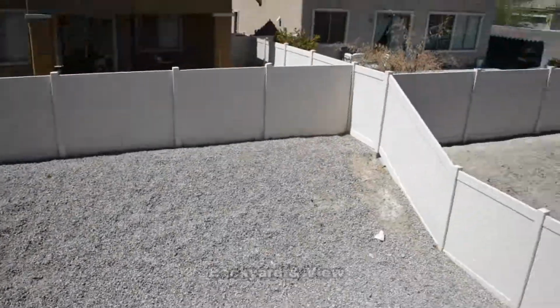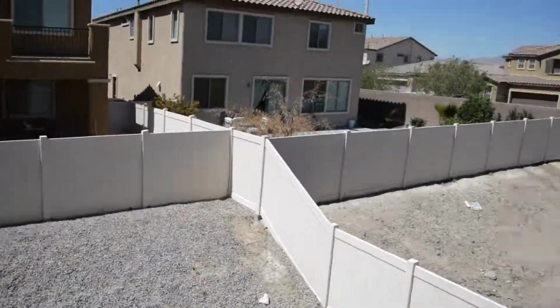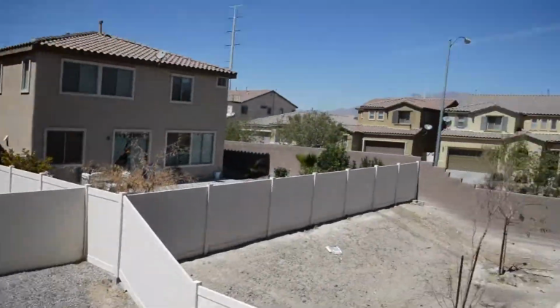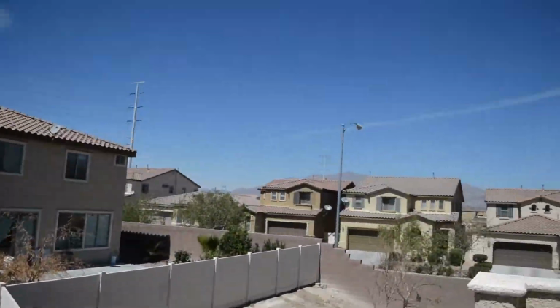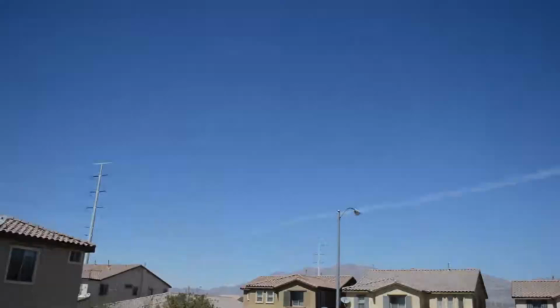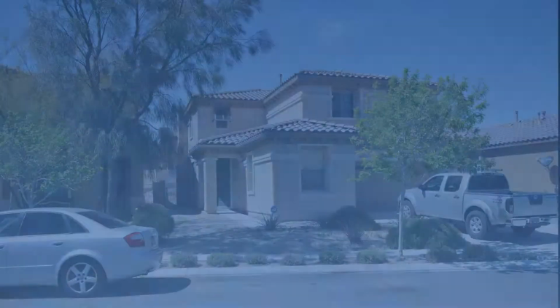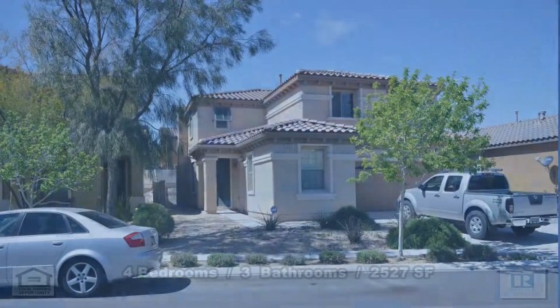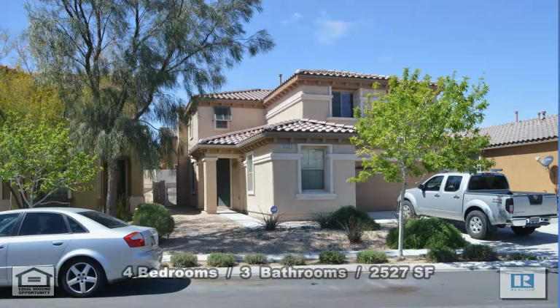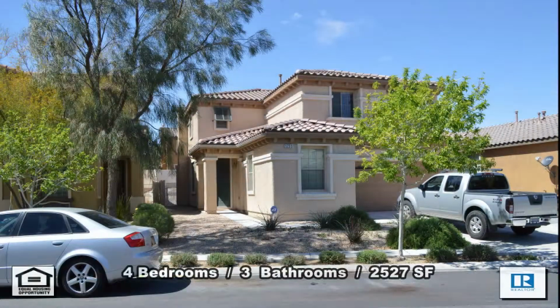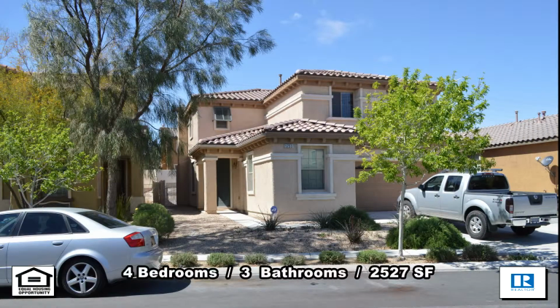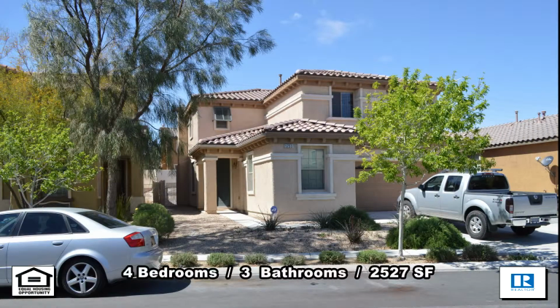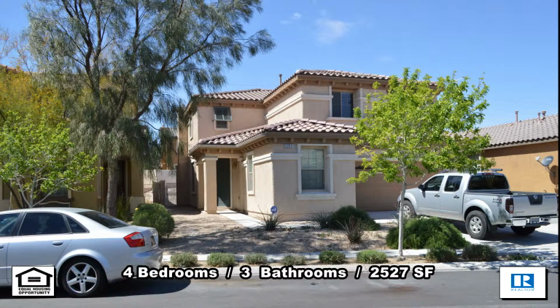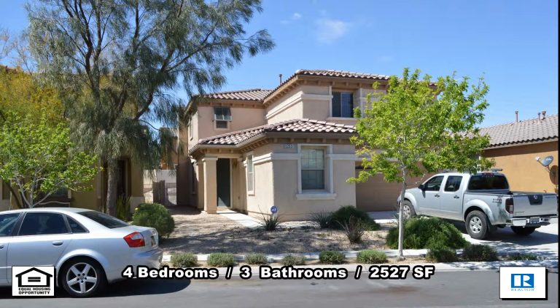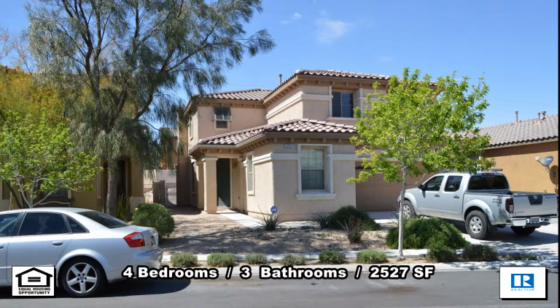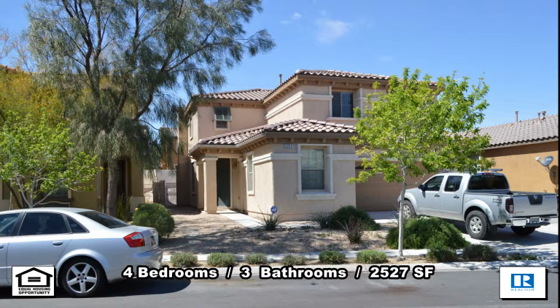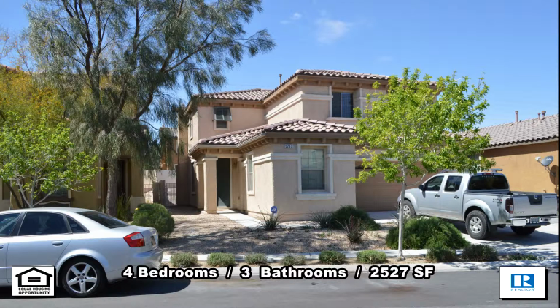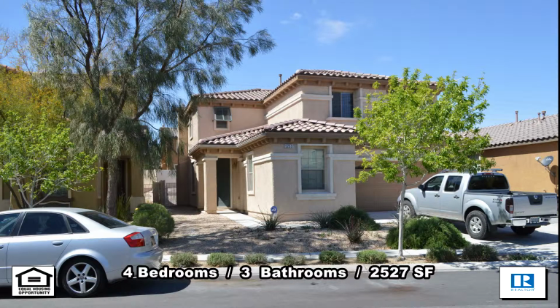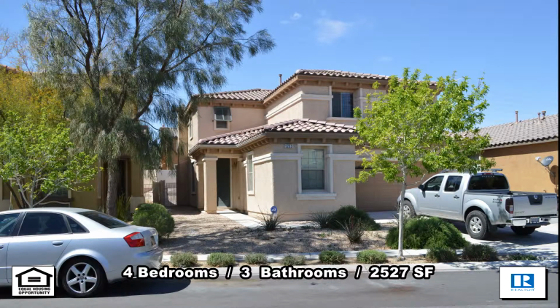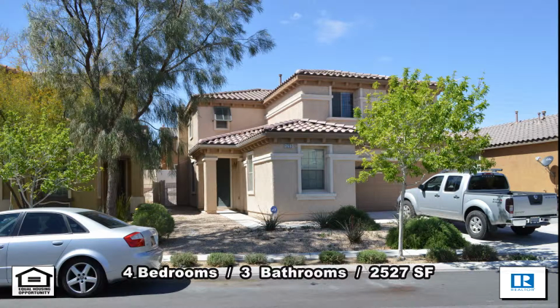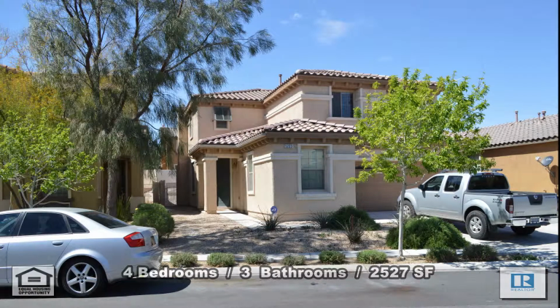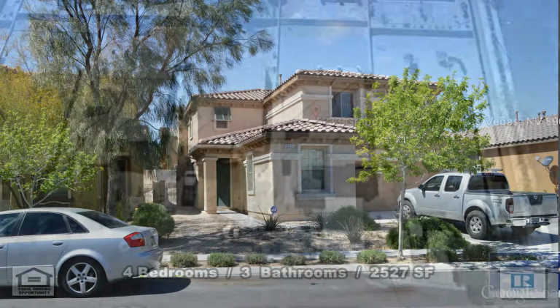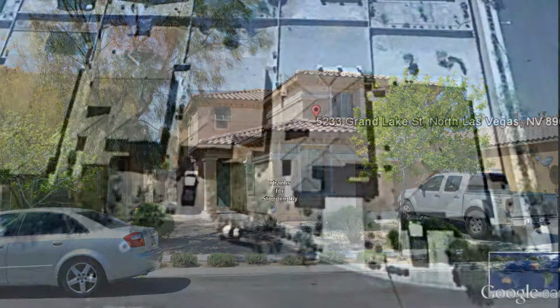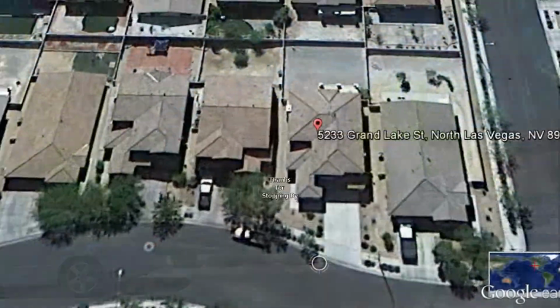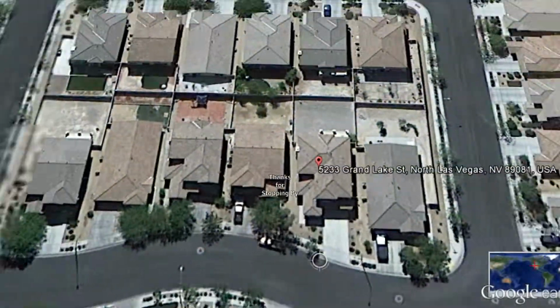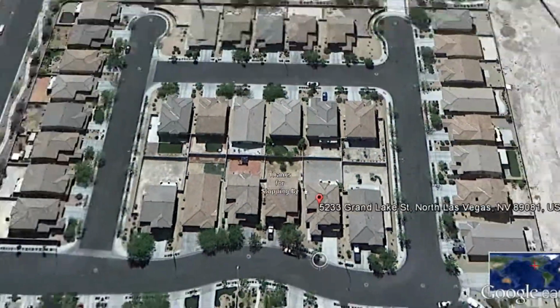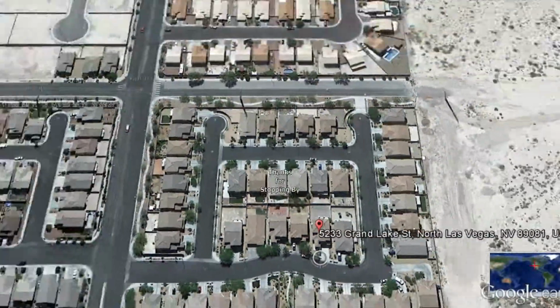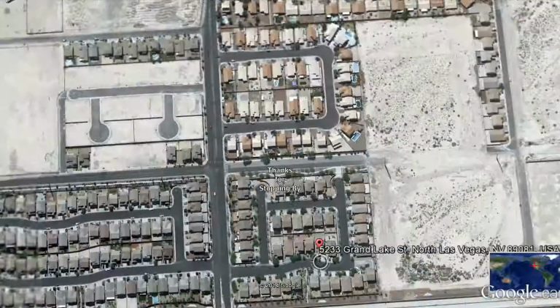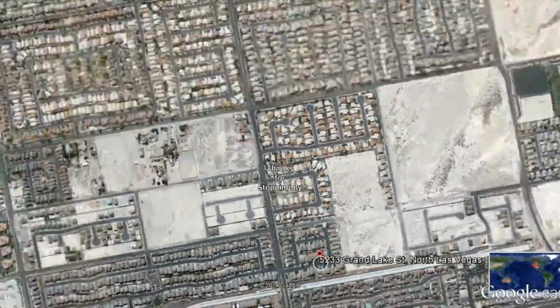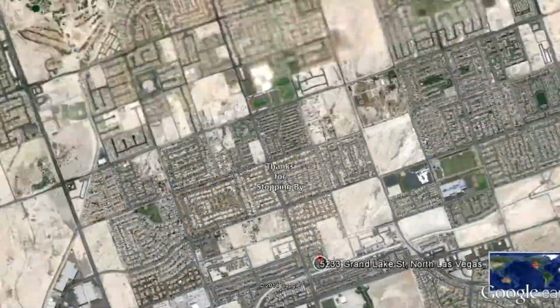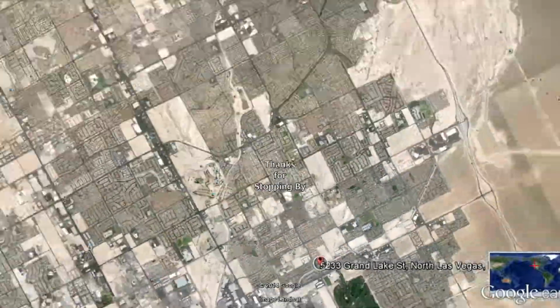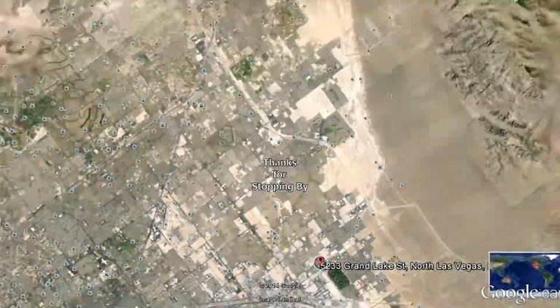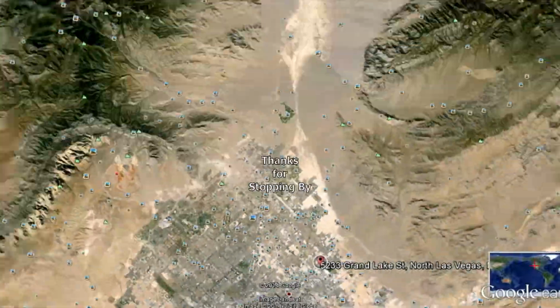This four bedroom, three bath house with 2,527 square feet is available now for rent. Thanks for stopping by.